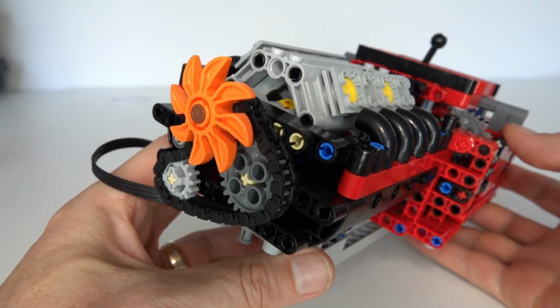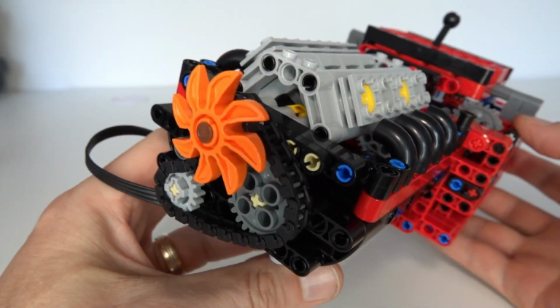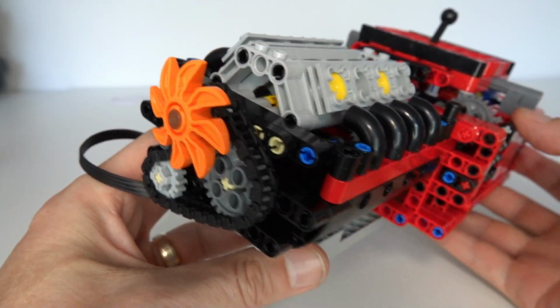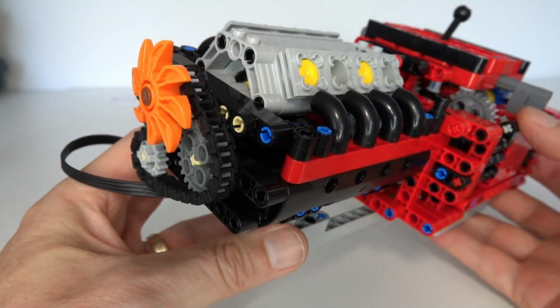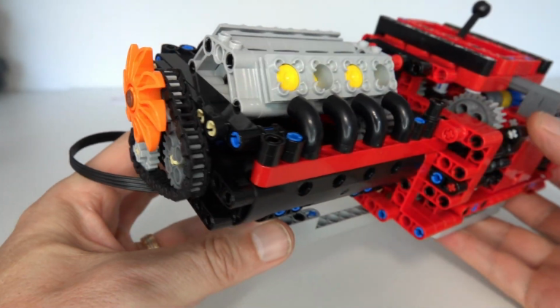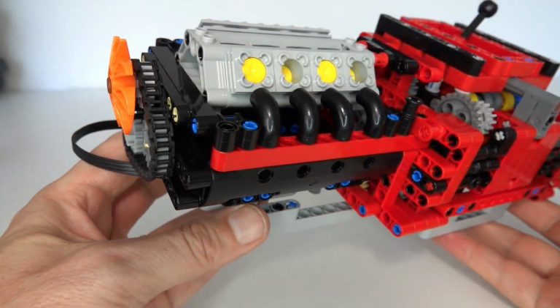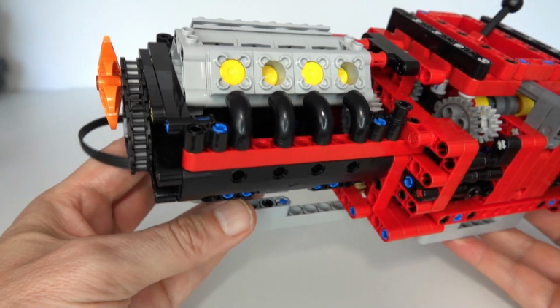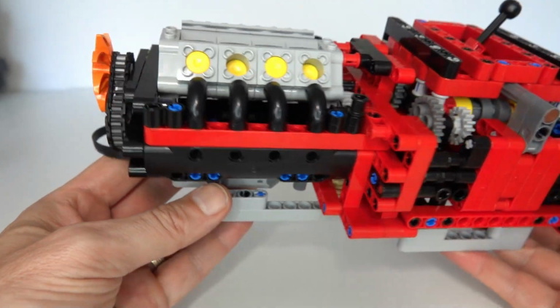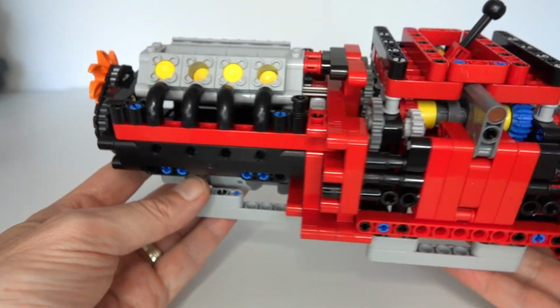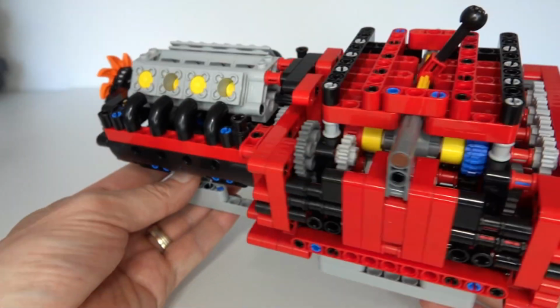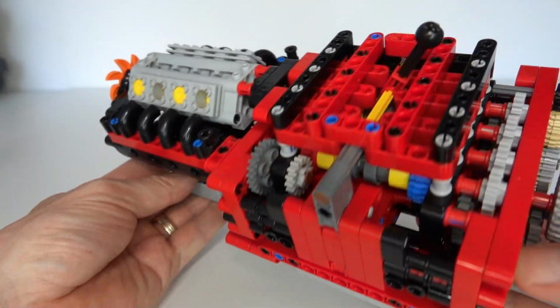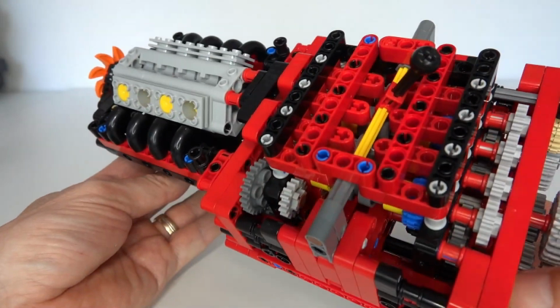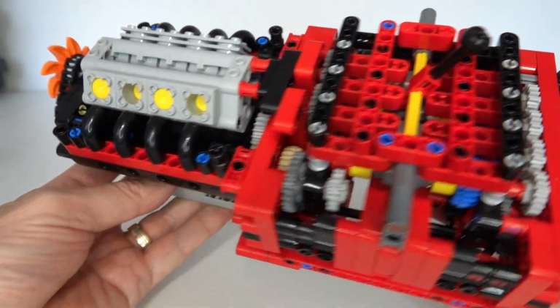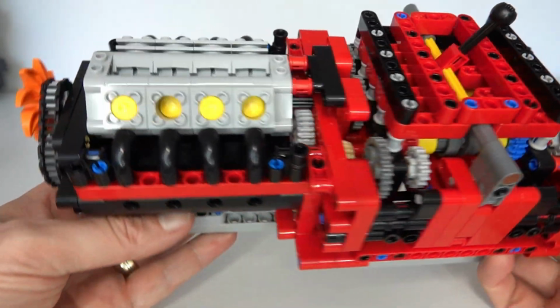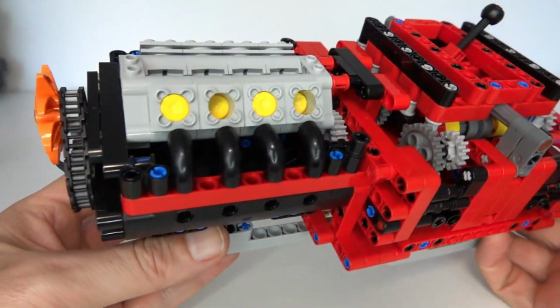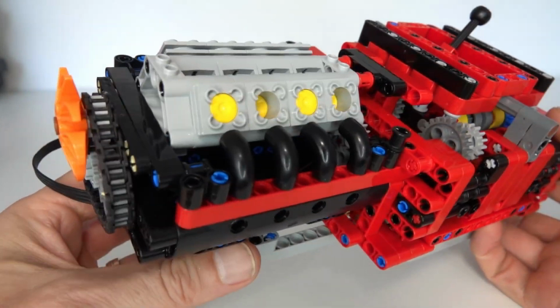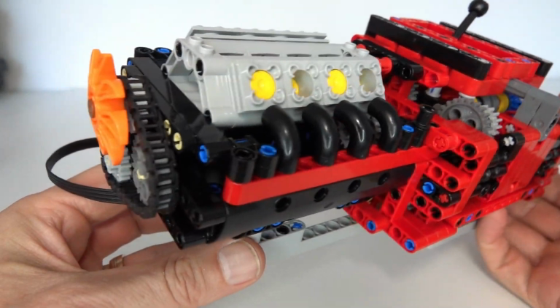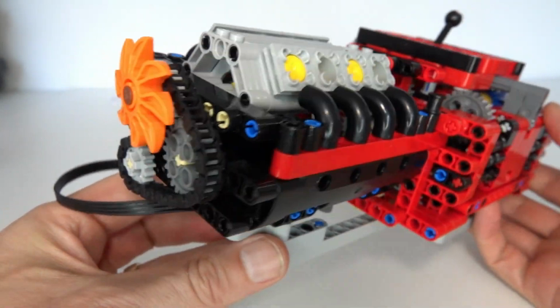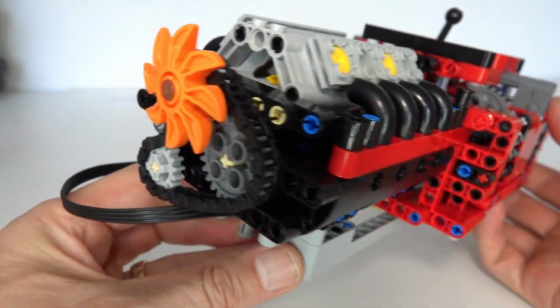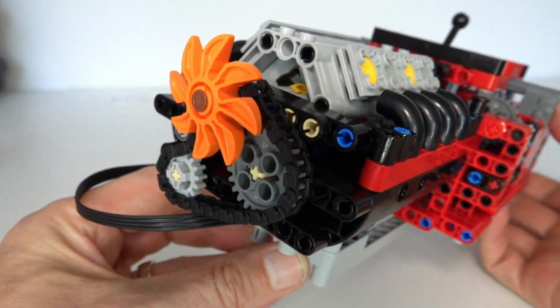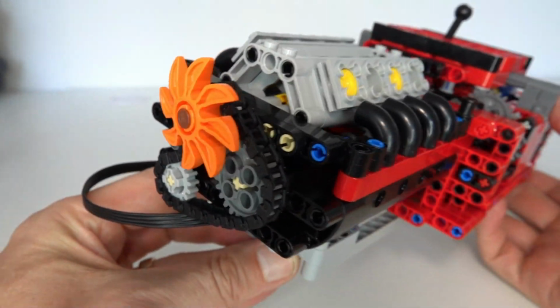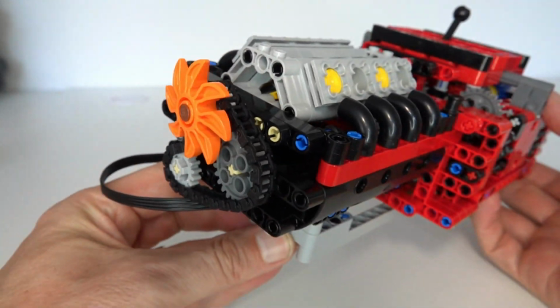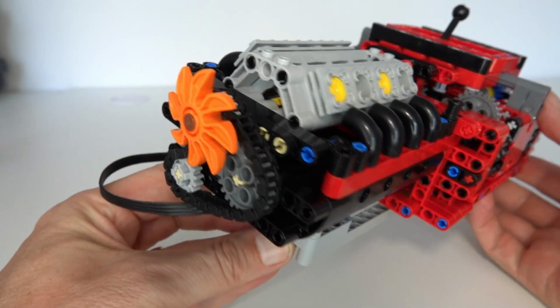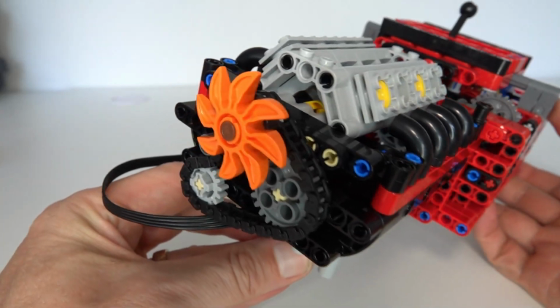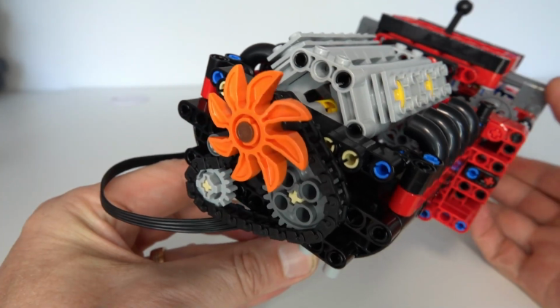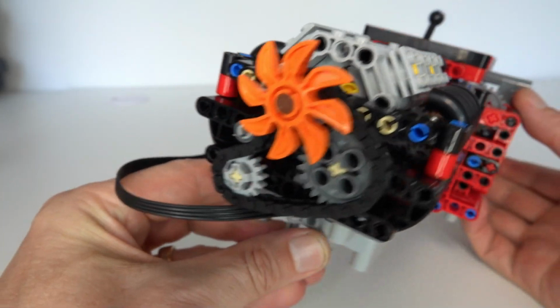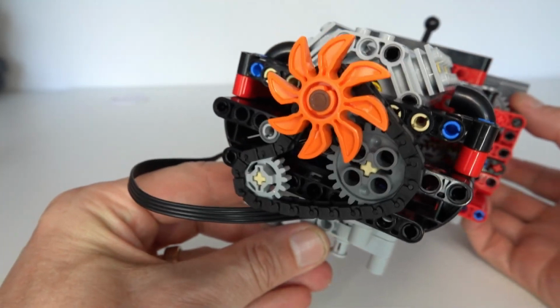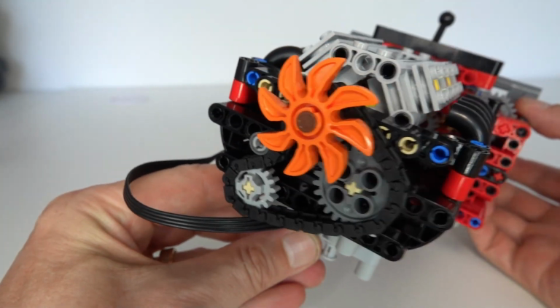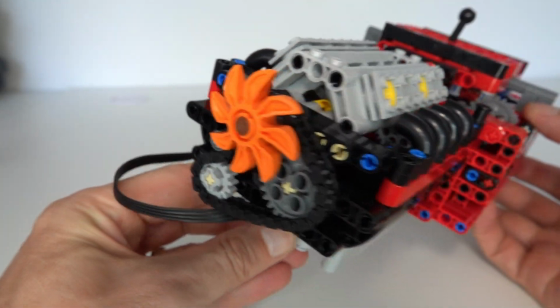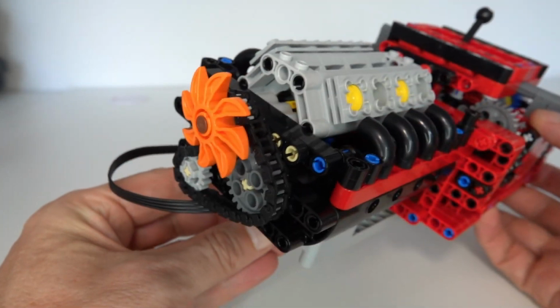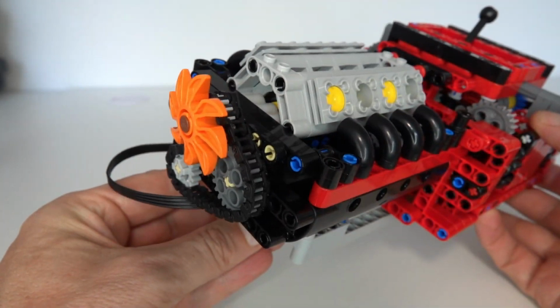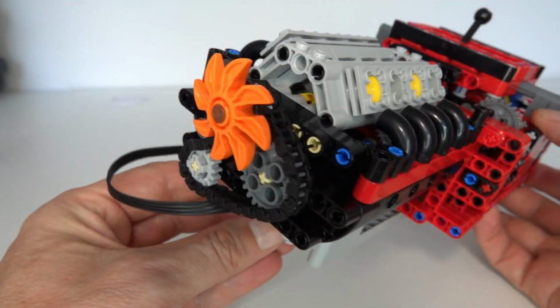So that's my eight-speed Ferrari gearbox design. I hope you liked it and got something out of this video. Please like and subscribe, and we'll see you next time. Thanks for watching.